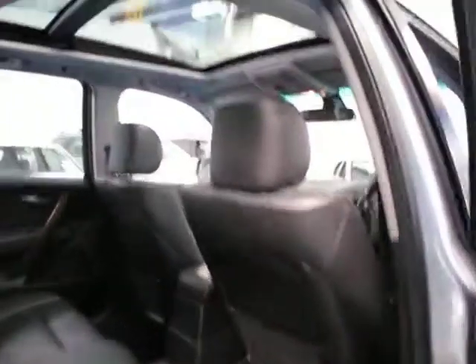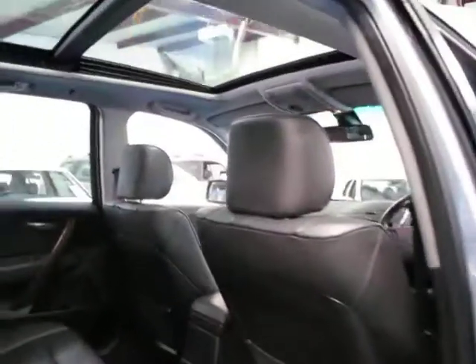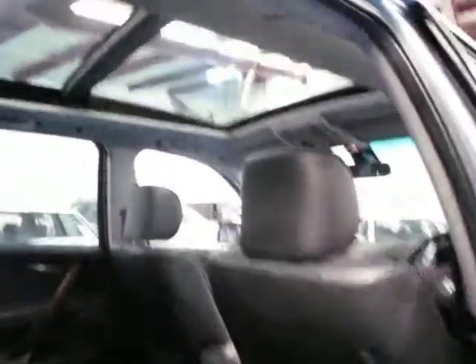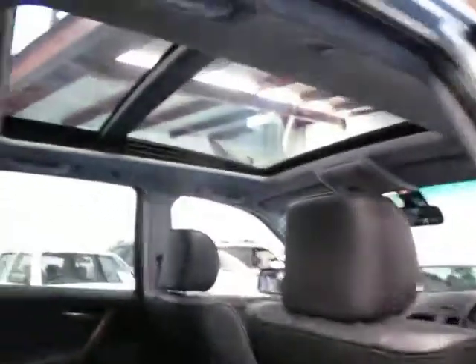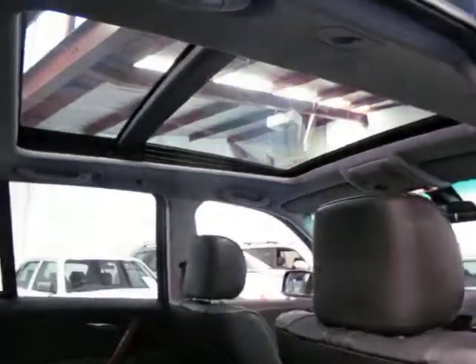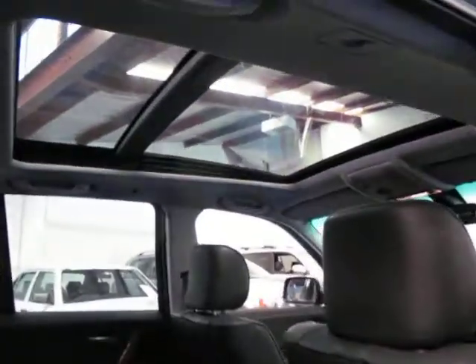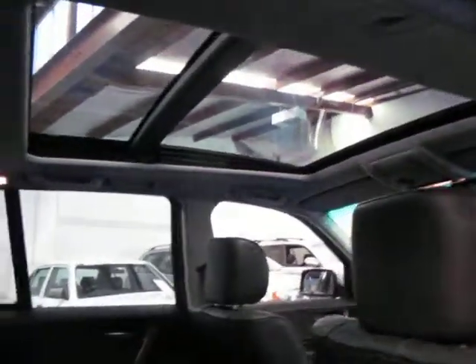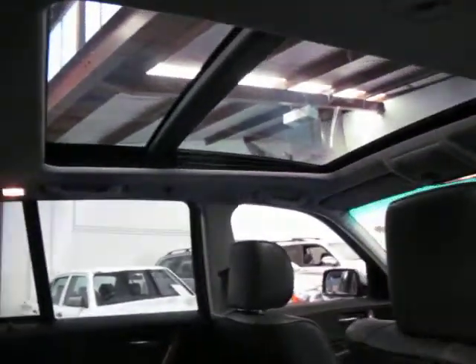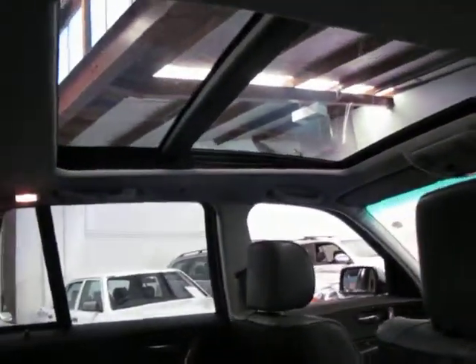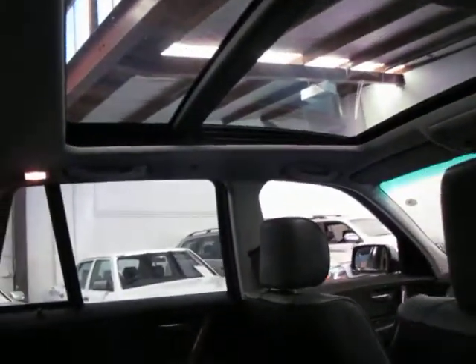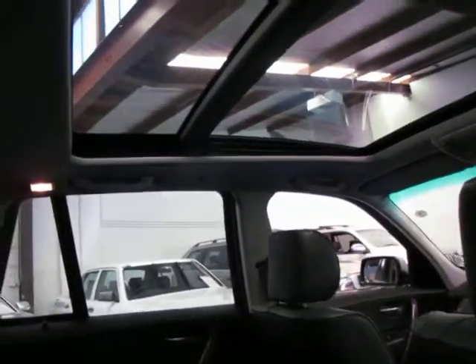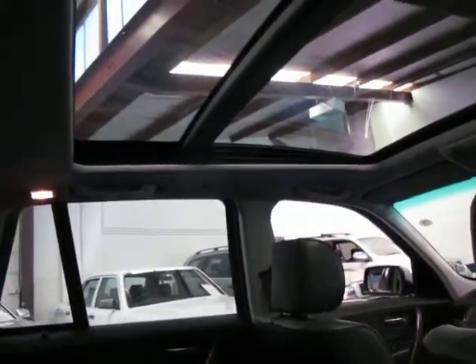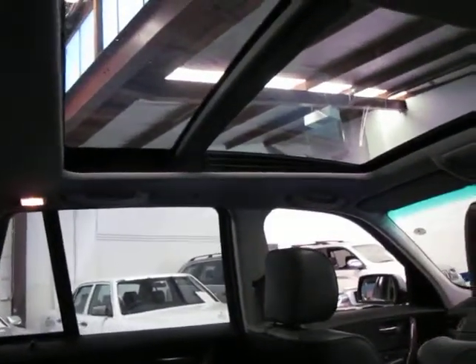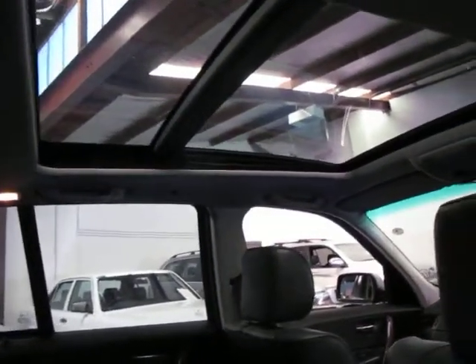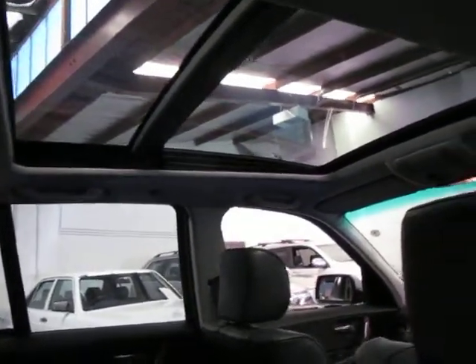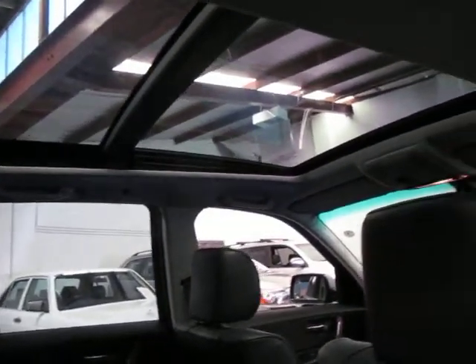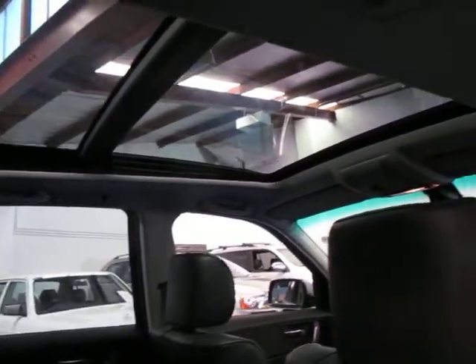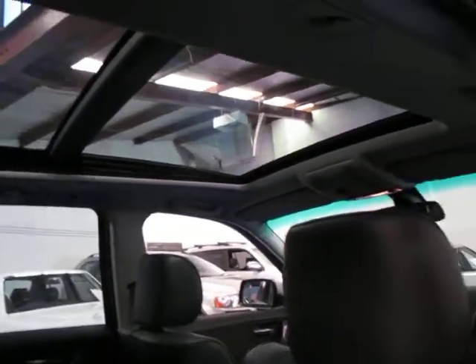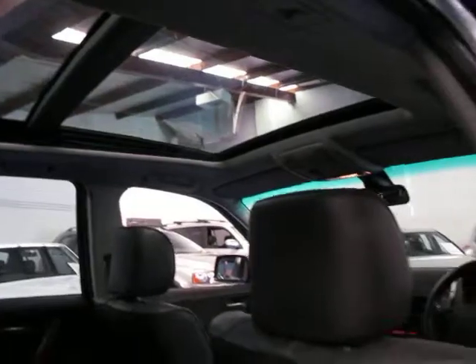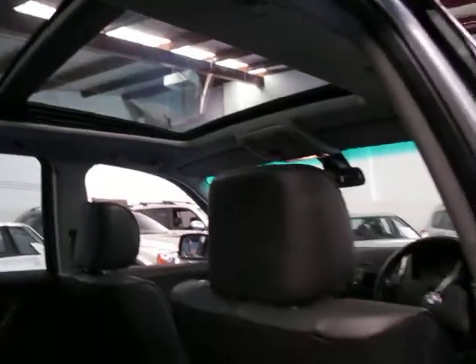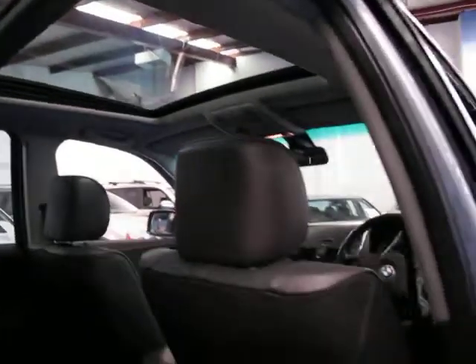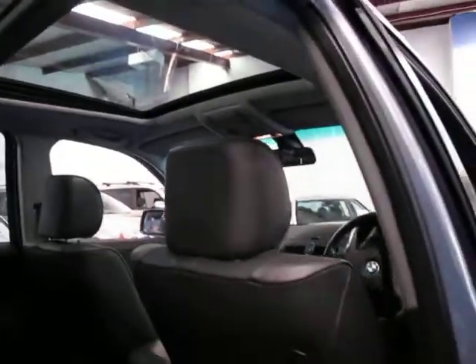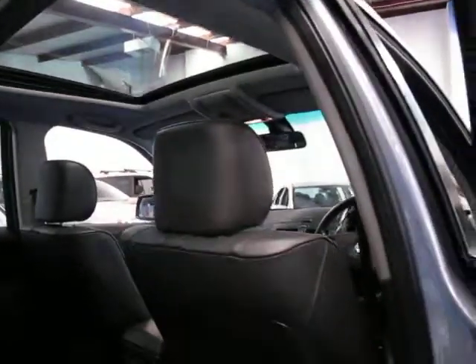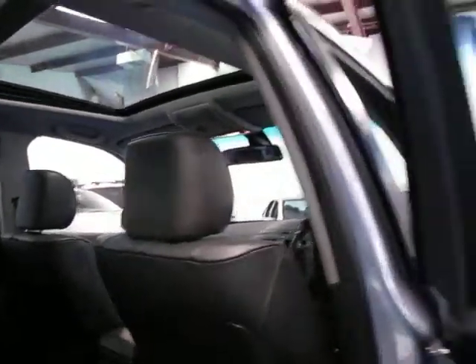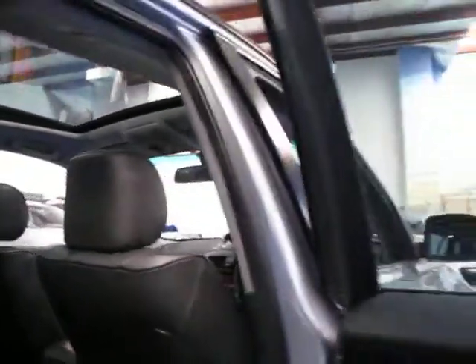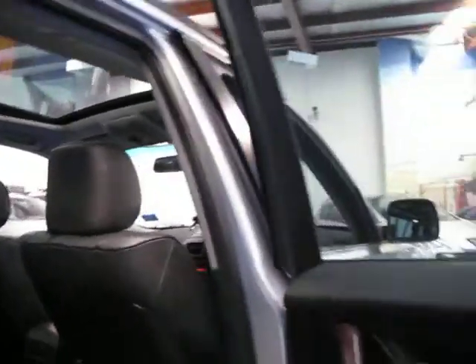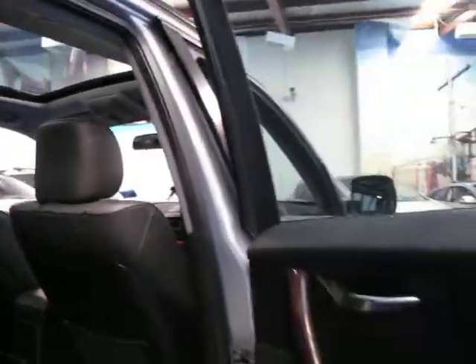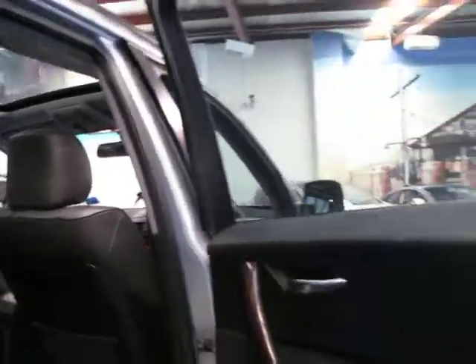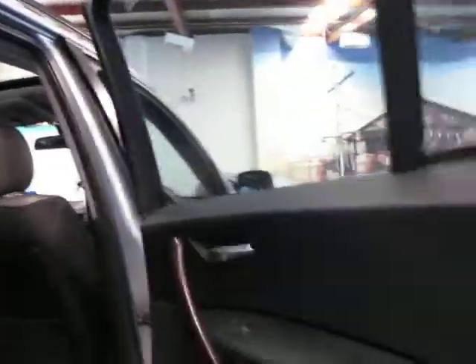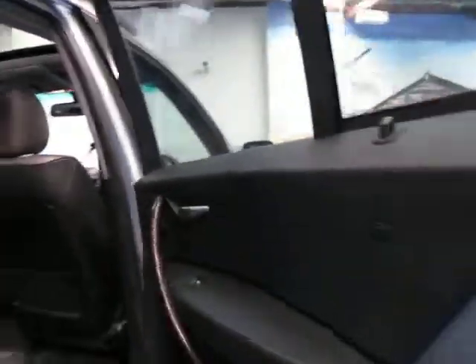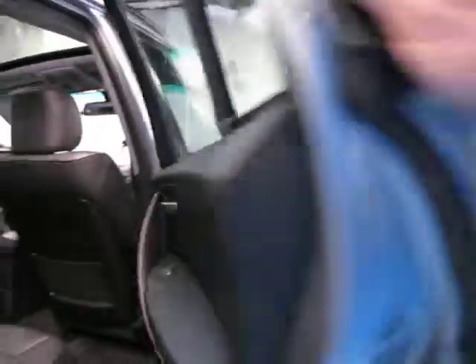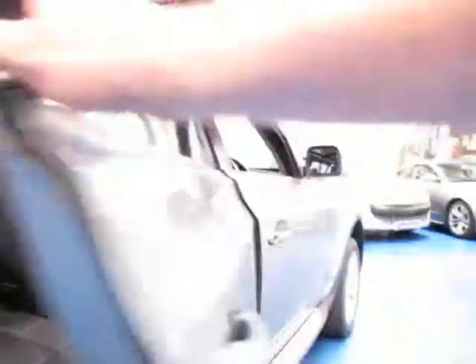As you can see, you've got the panoramic roof up there. With a click of a button you can close the blind, and you can also open the glass sunroof as well.